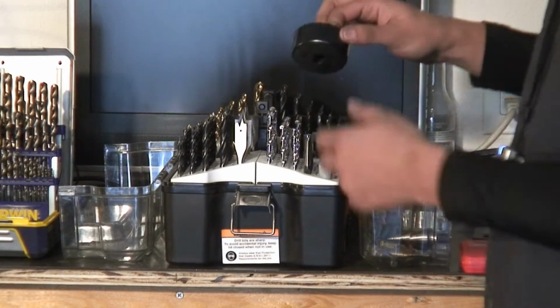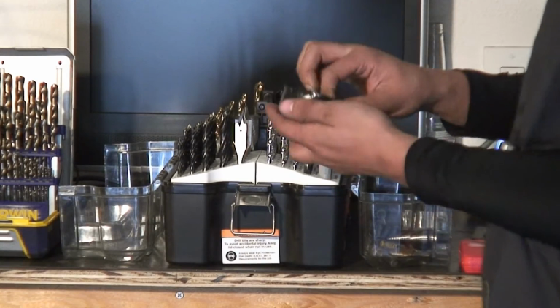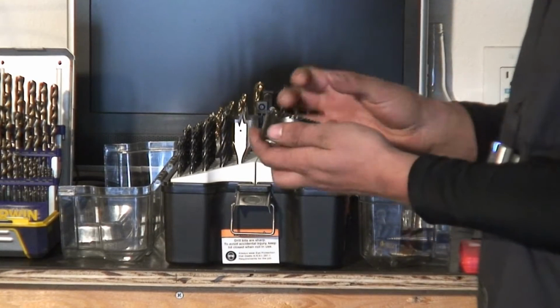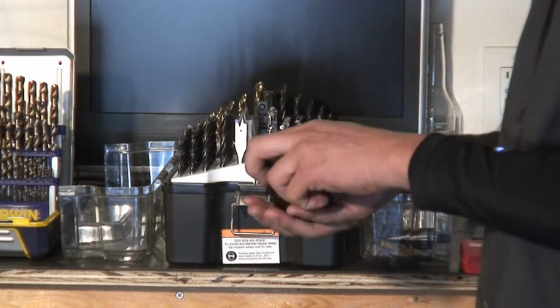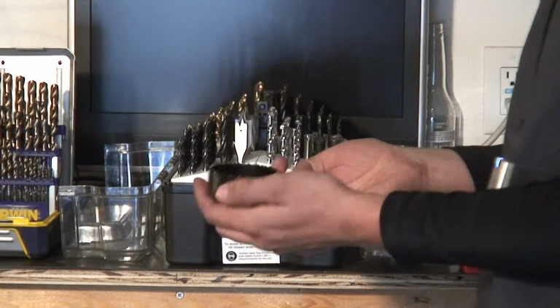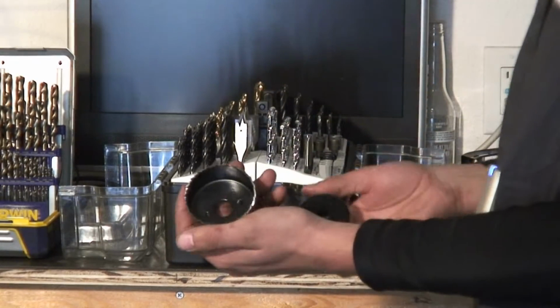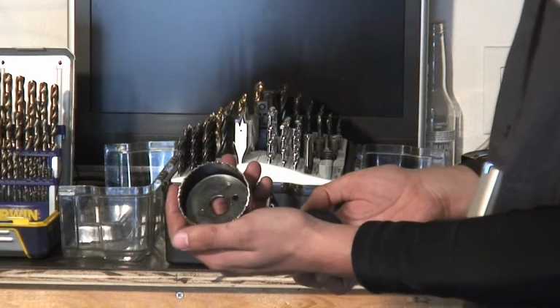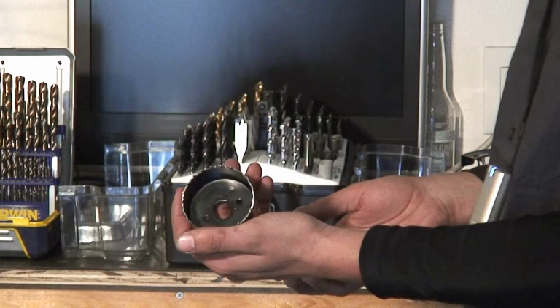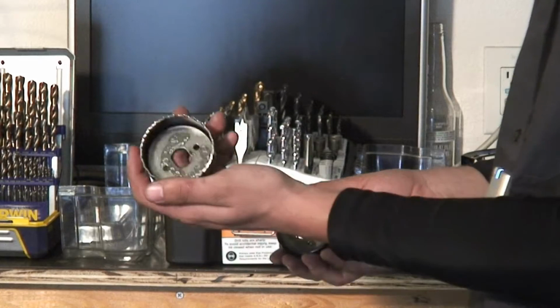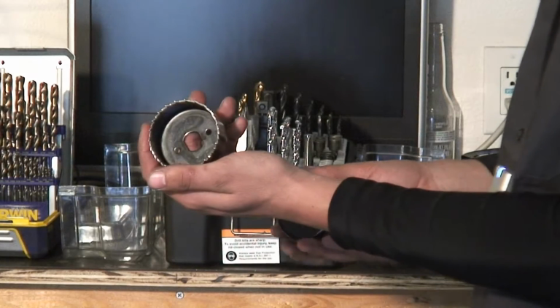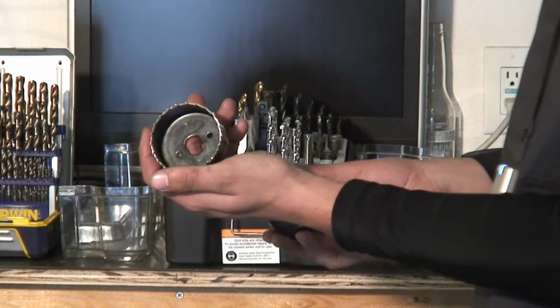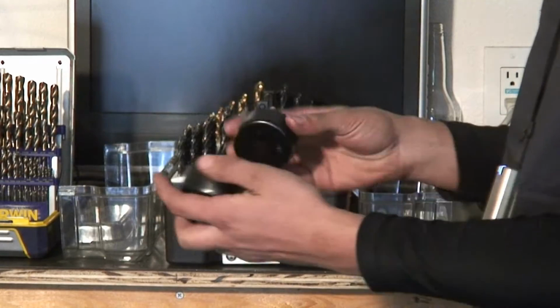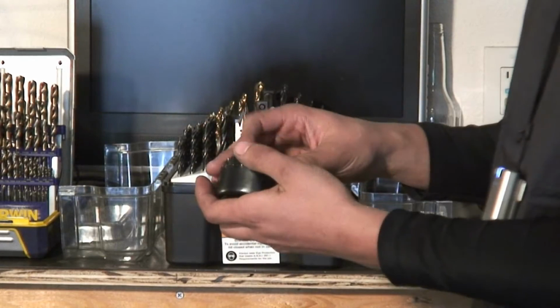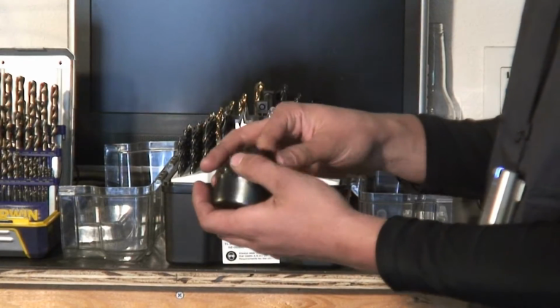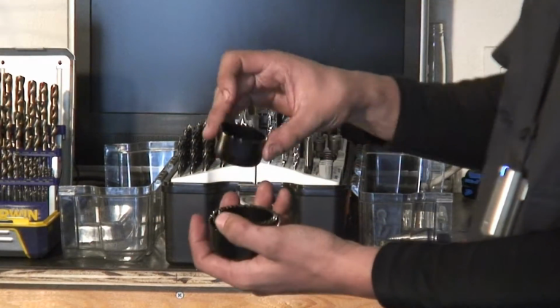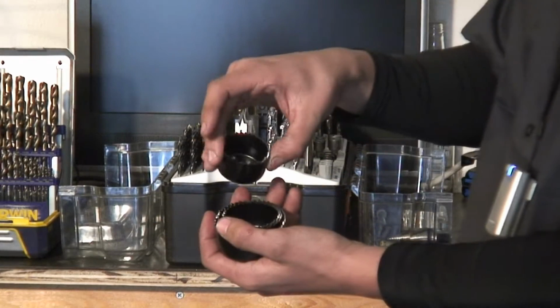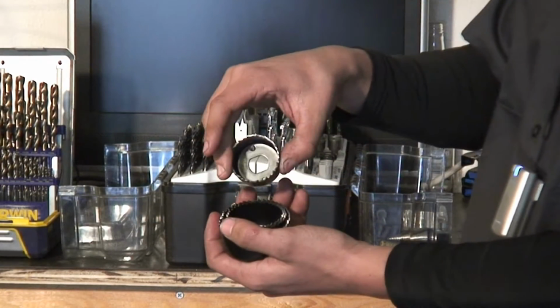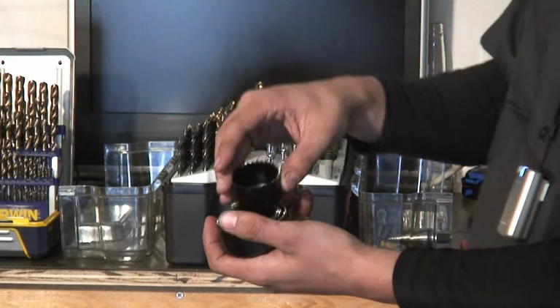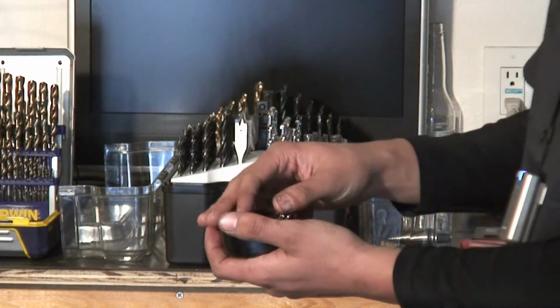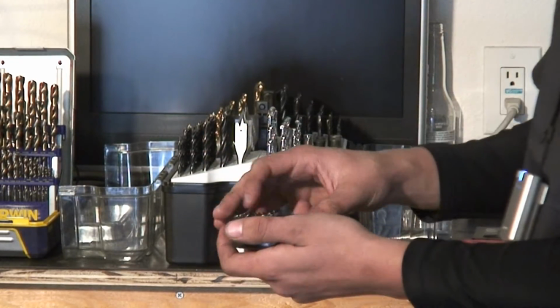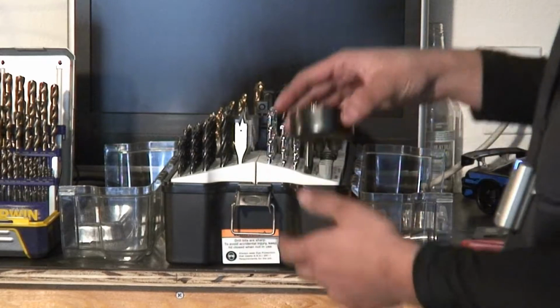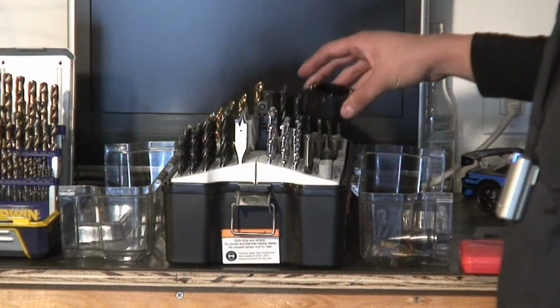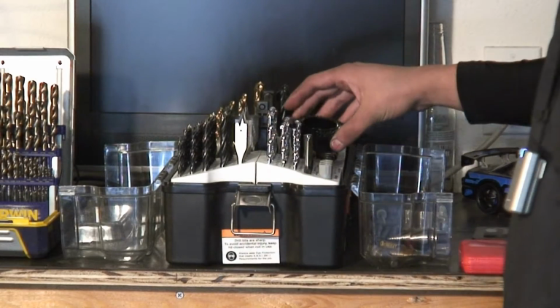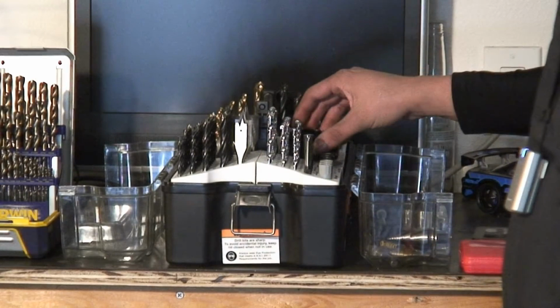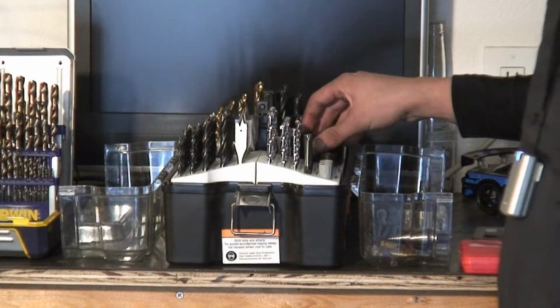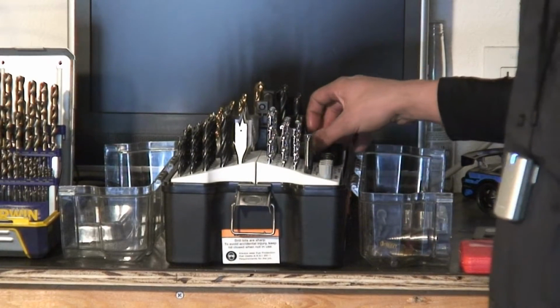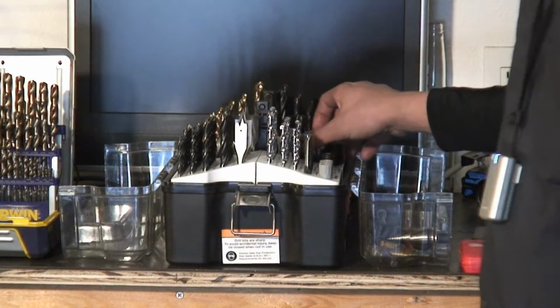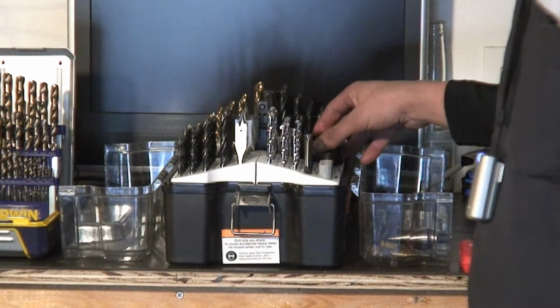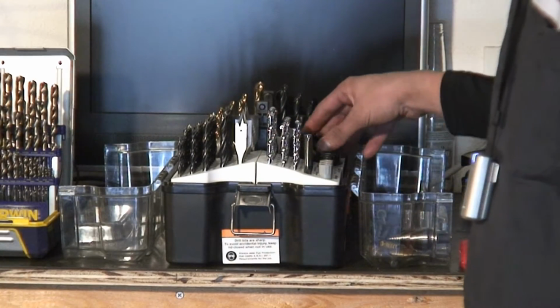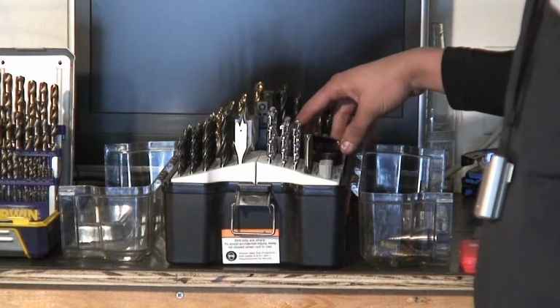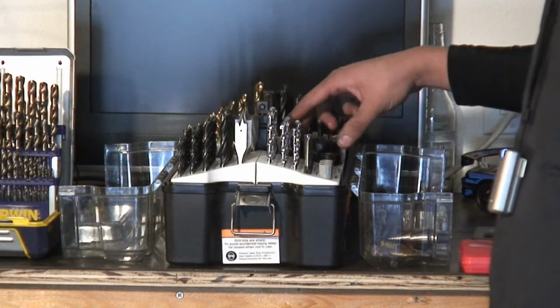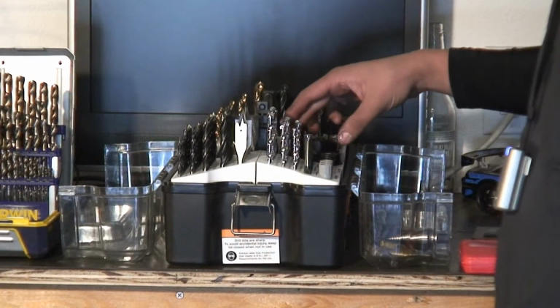You can also put this on the drill — these are hole saws, different sizes to cut holes. You can cut holes in wood, metal, plastic, anything.